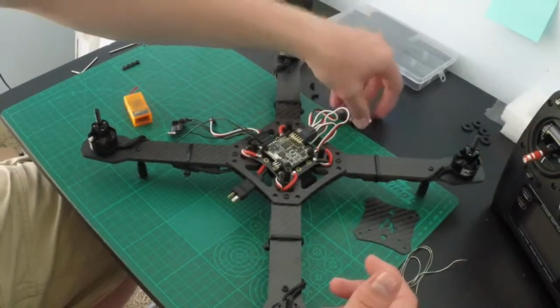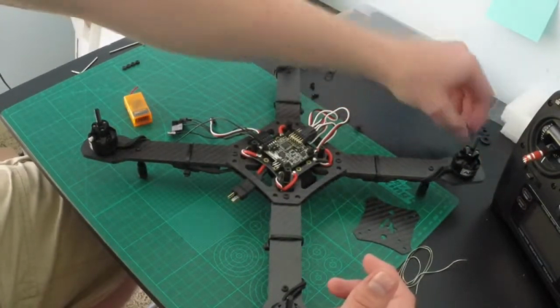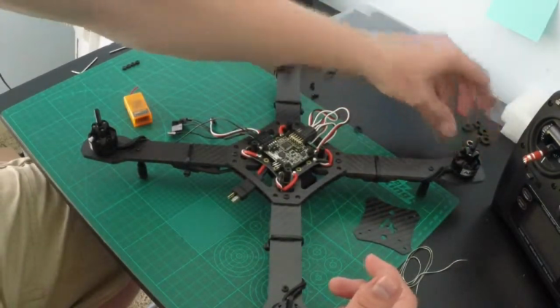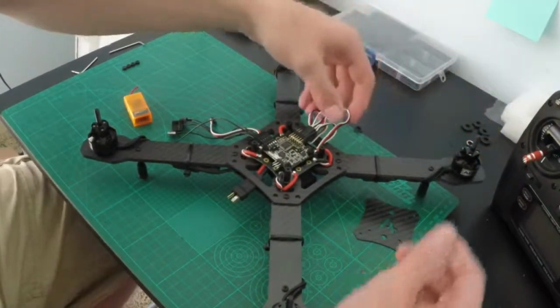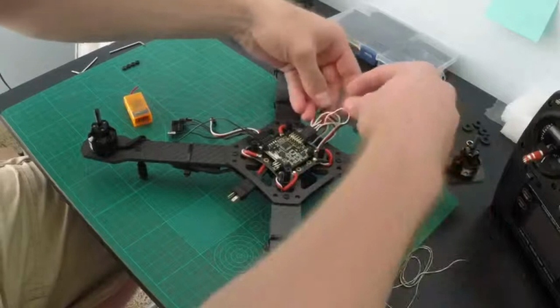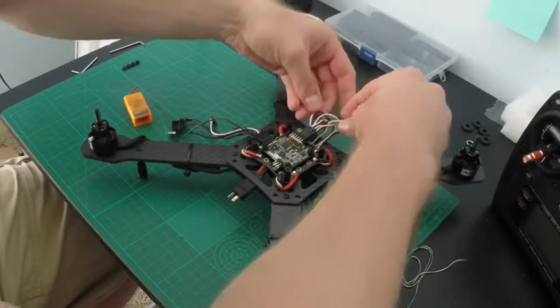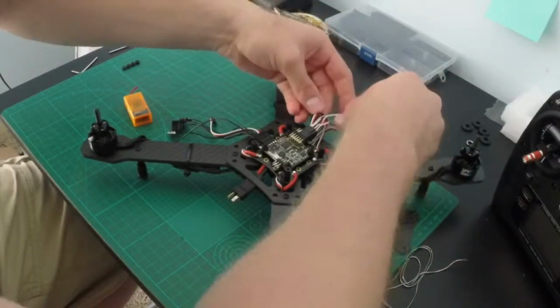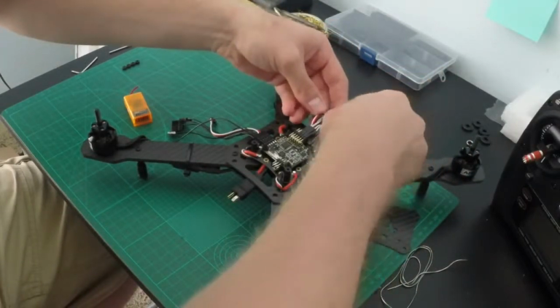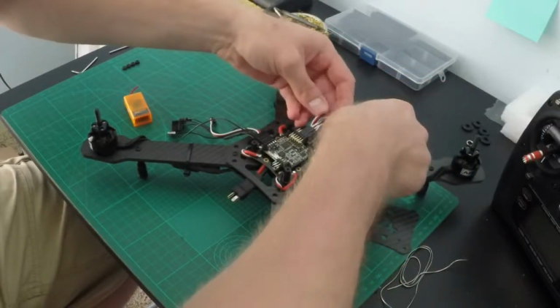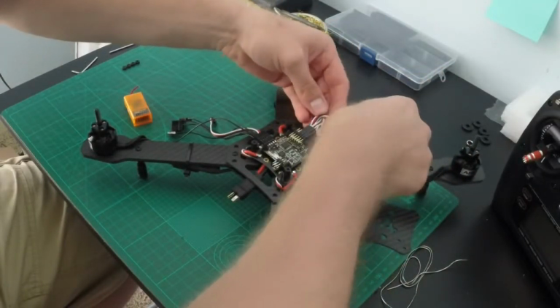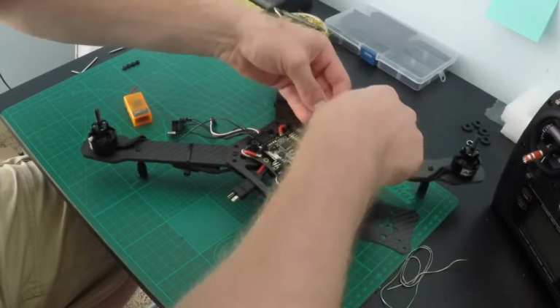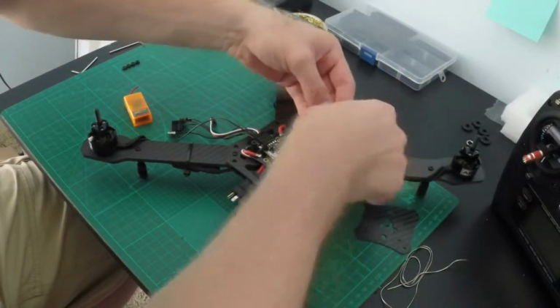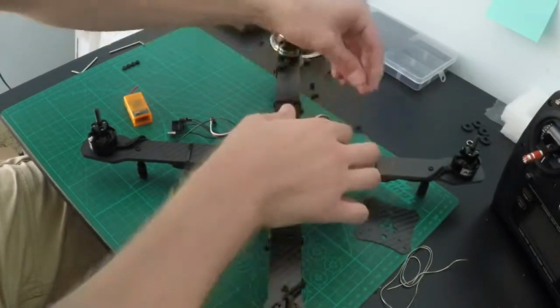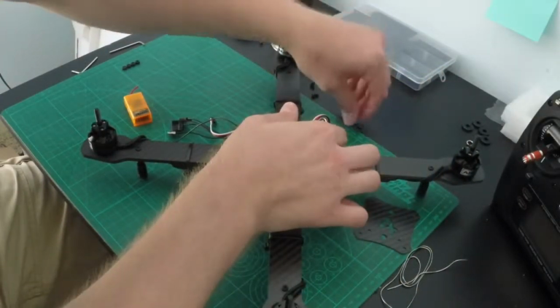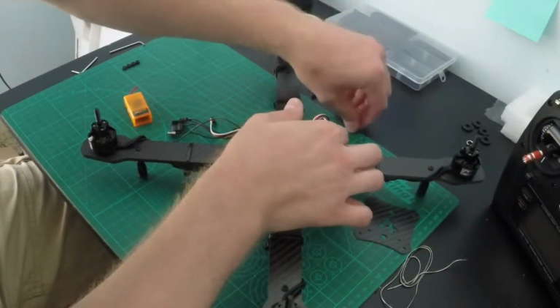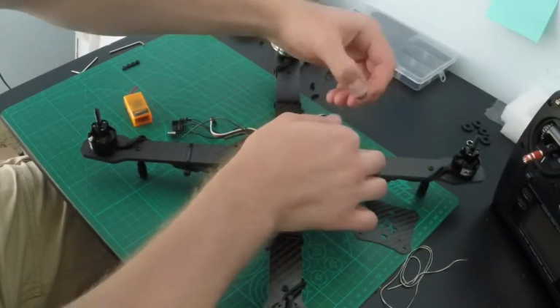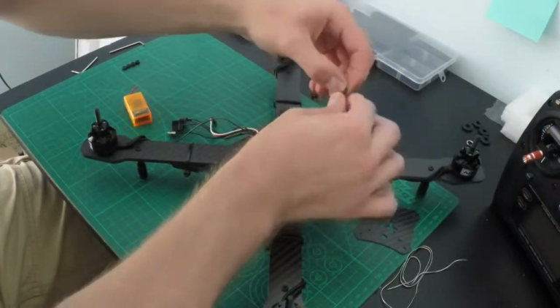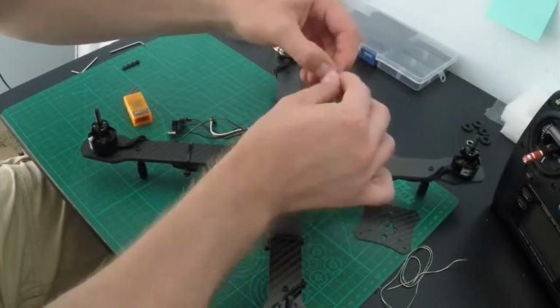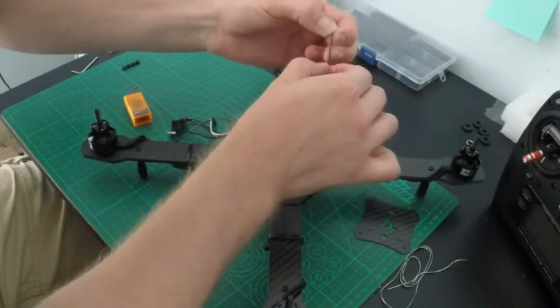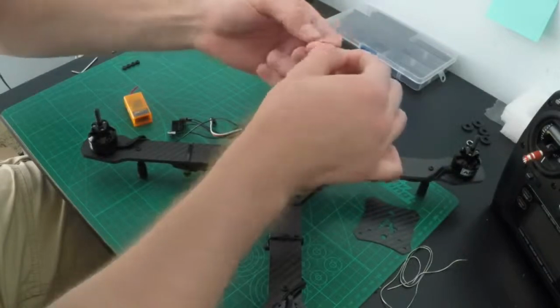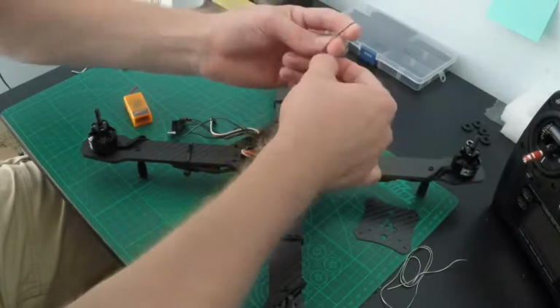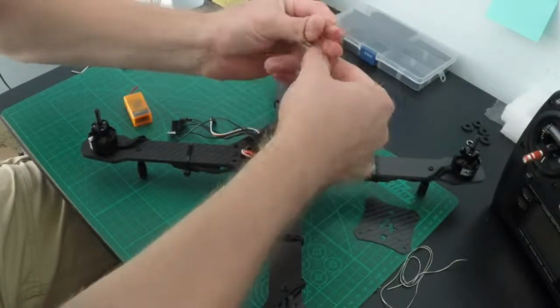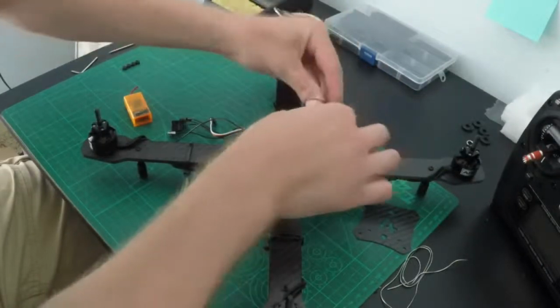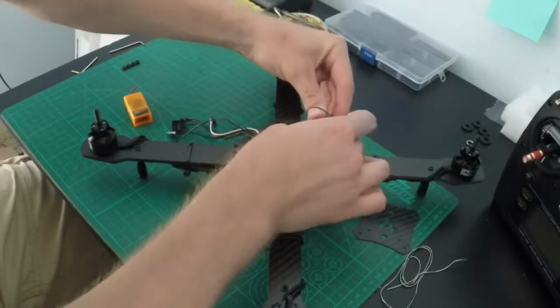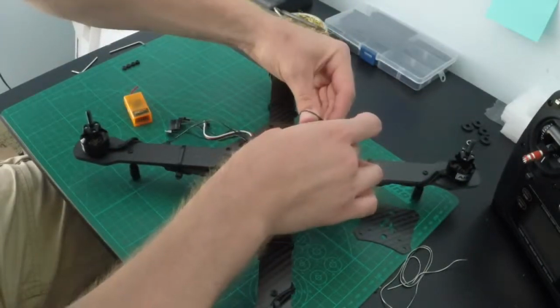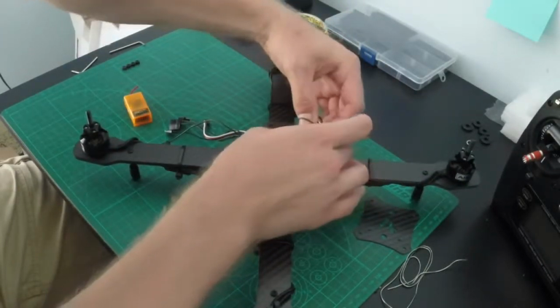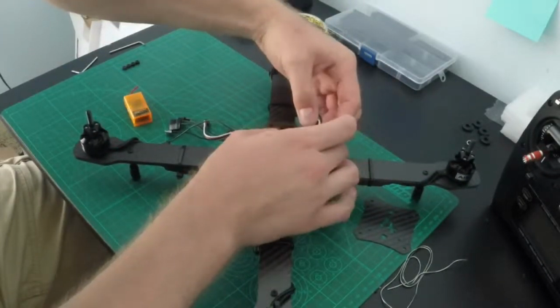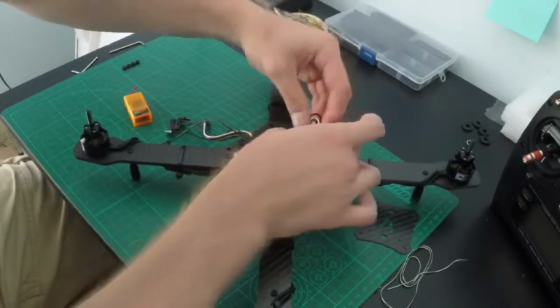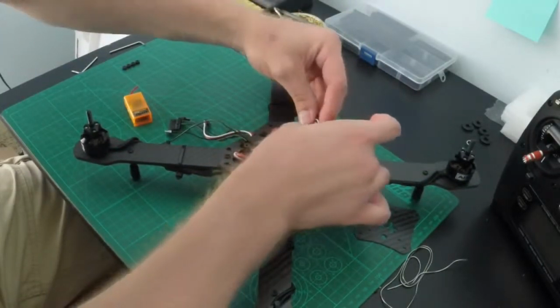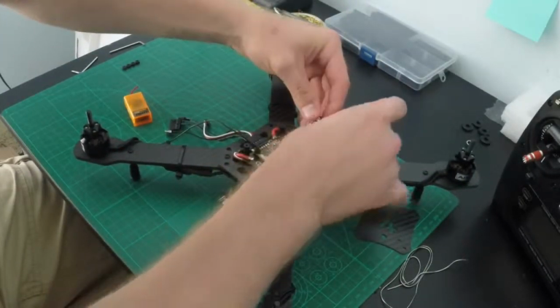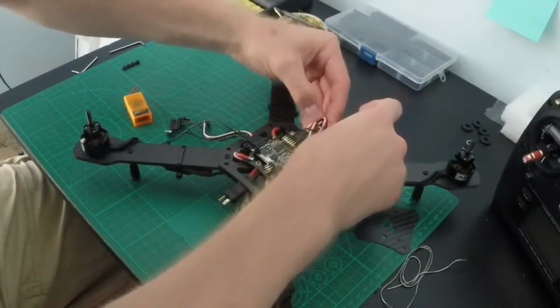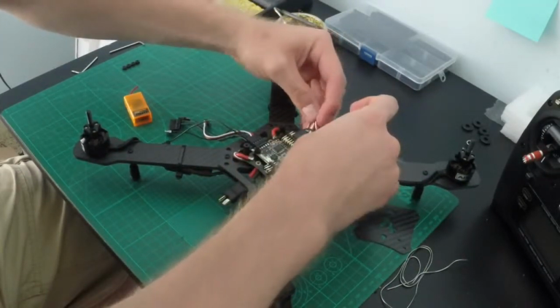To clean this up, I'll just fold the wires in a little bit and use some small rubber bands to tidy up the wiring for now.